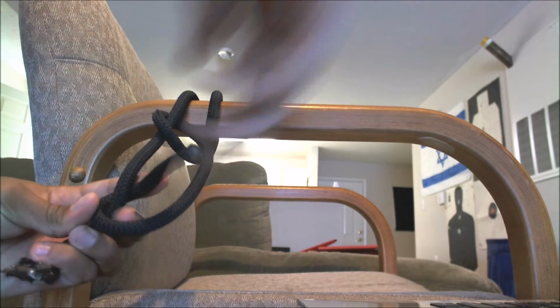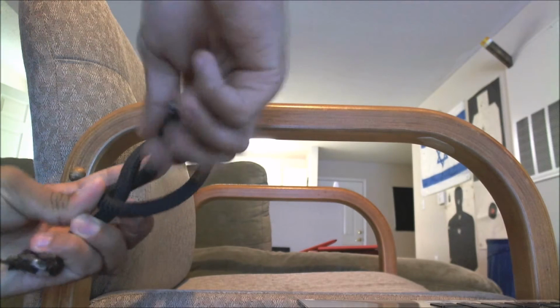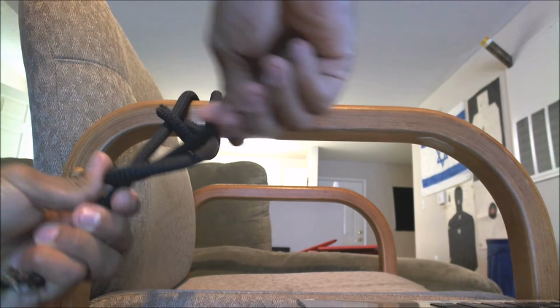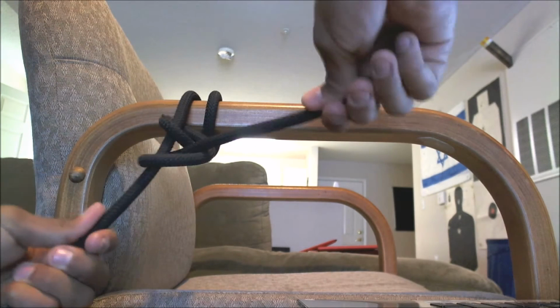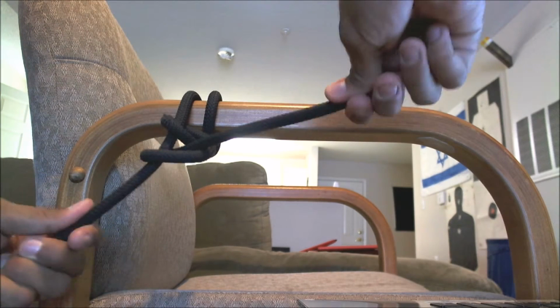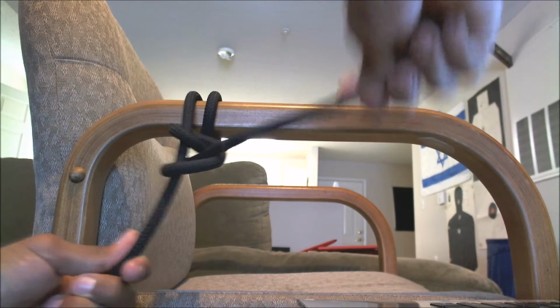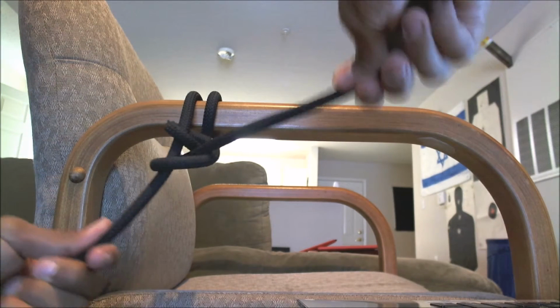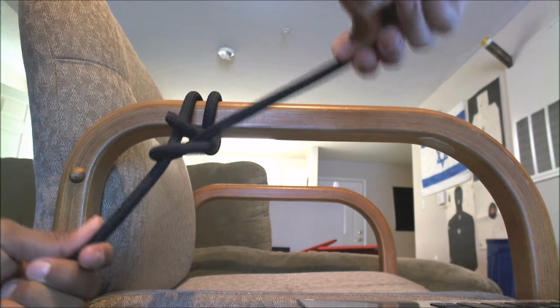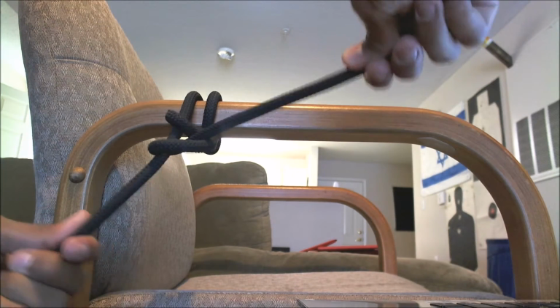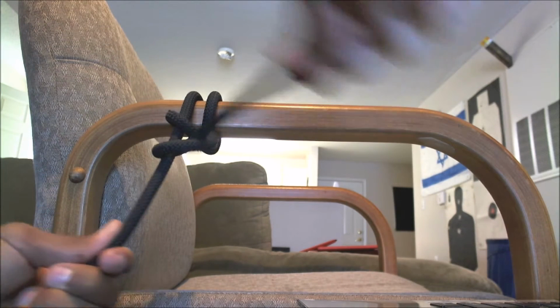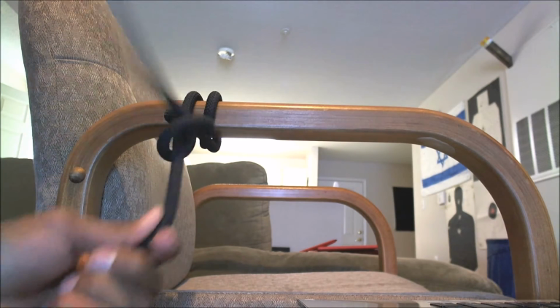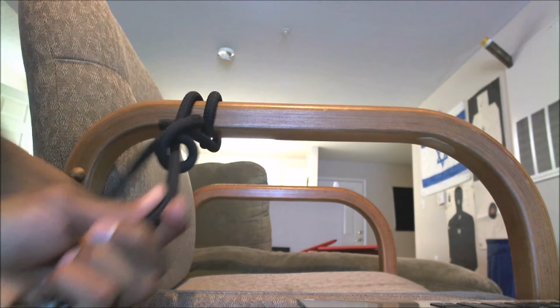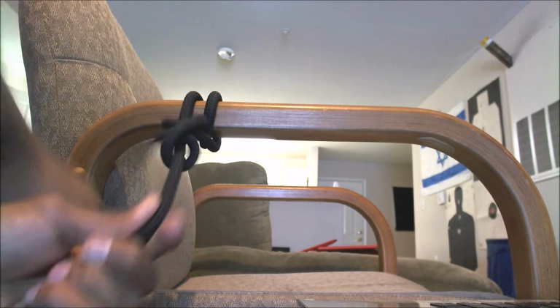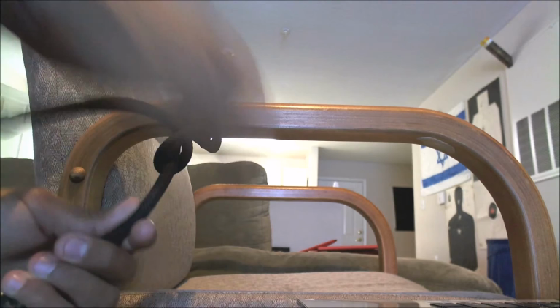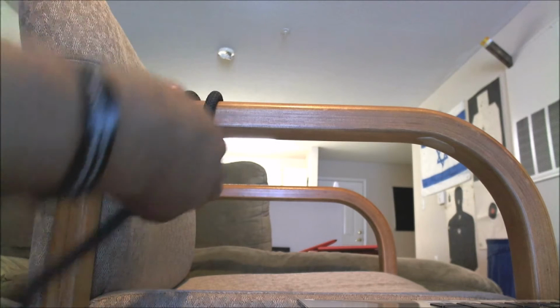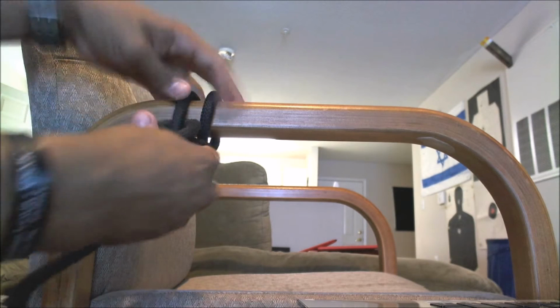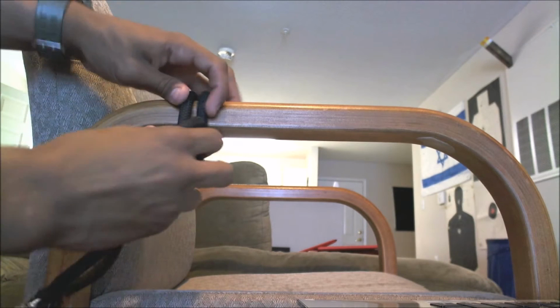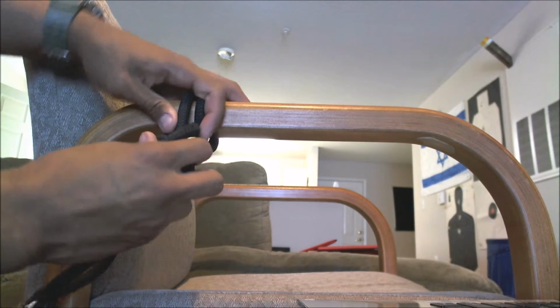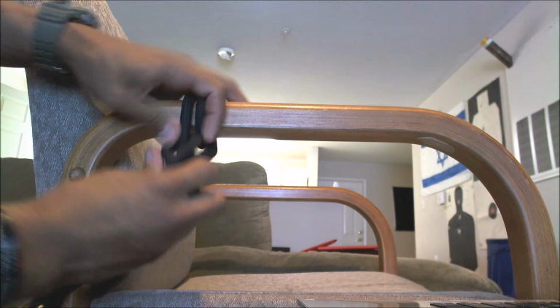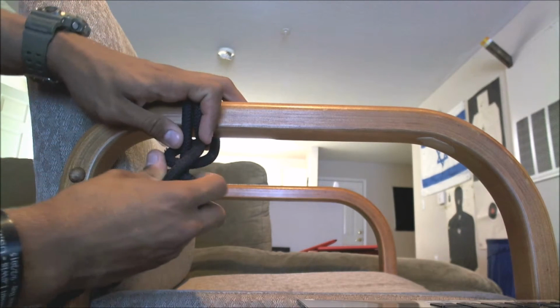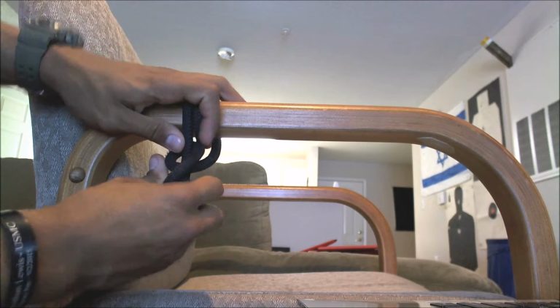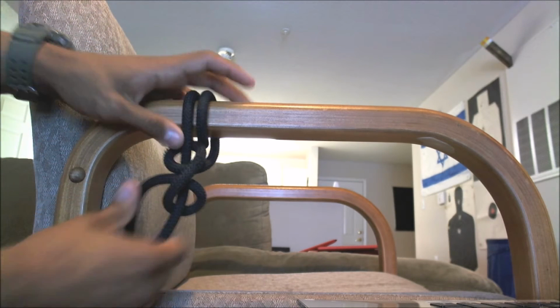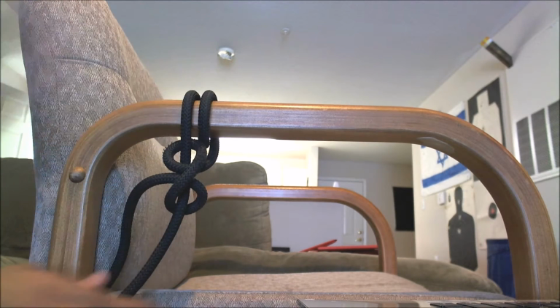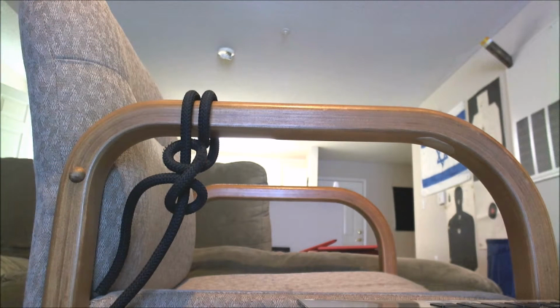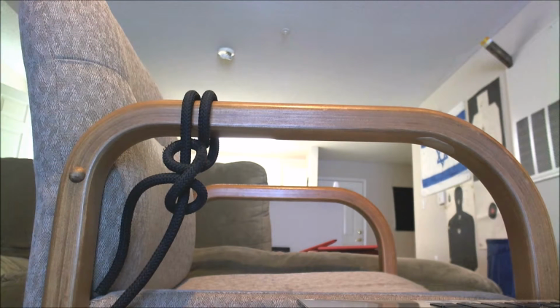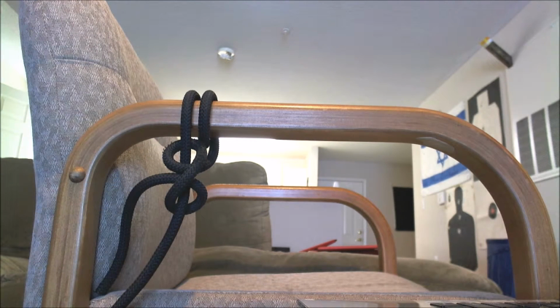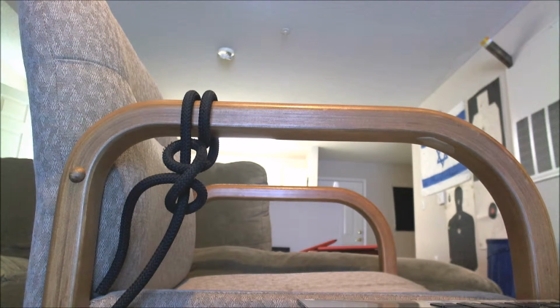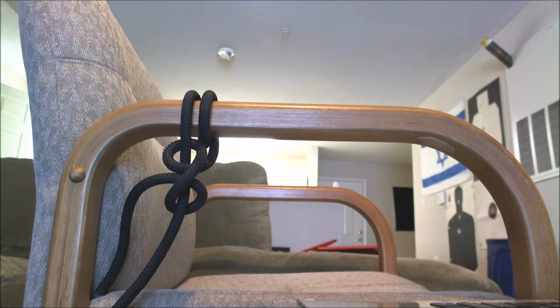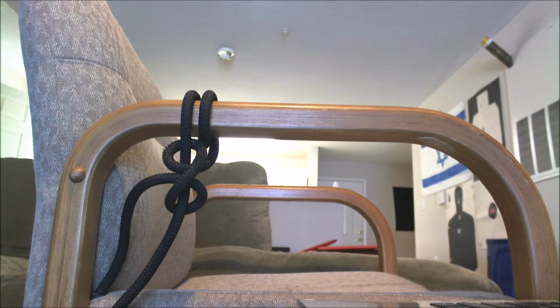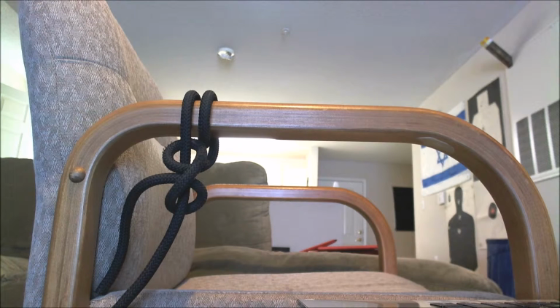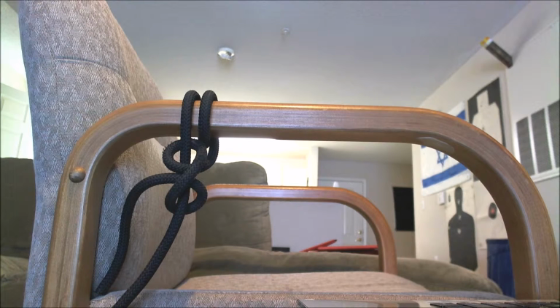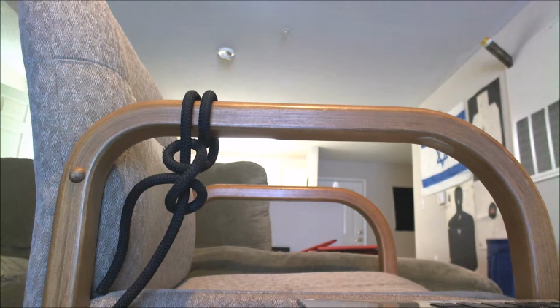Pull on both ends and then flip it. Again, that's what your final product should look like.